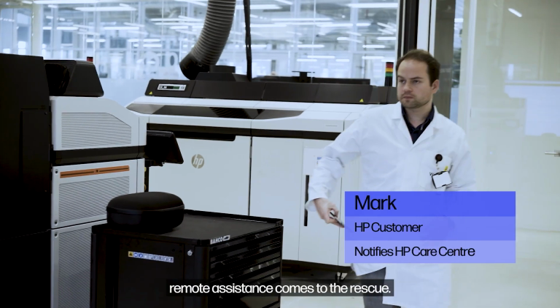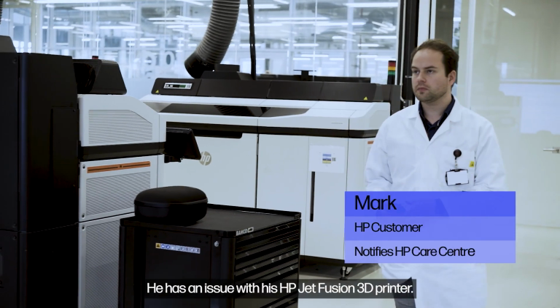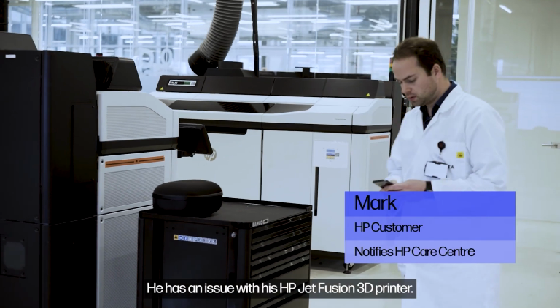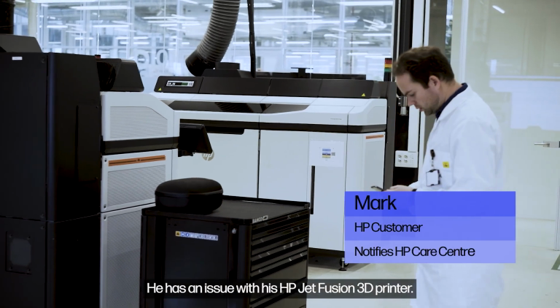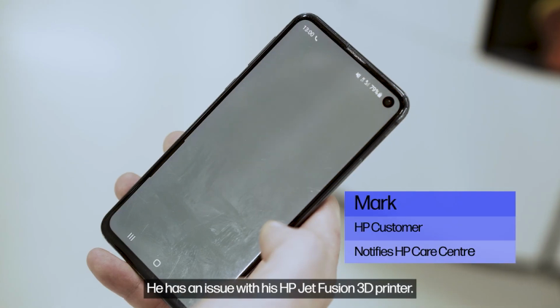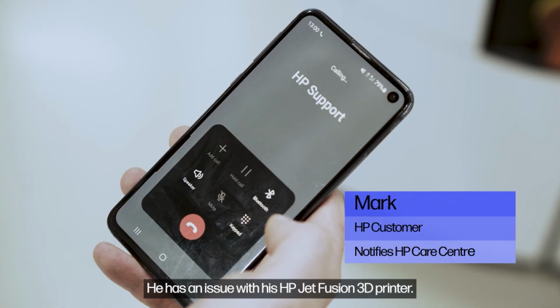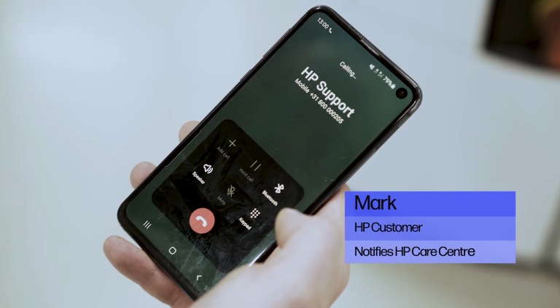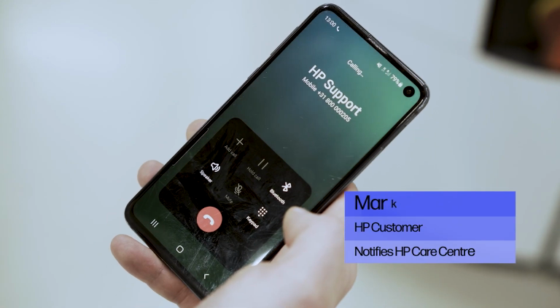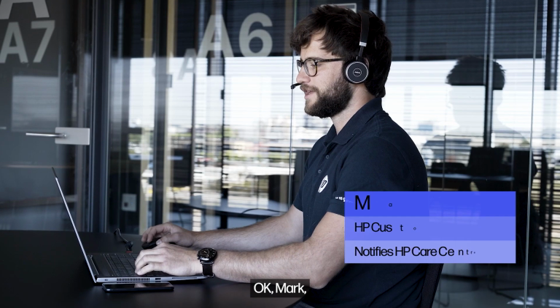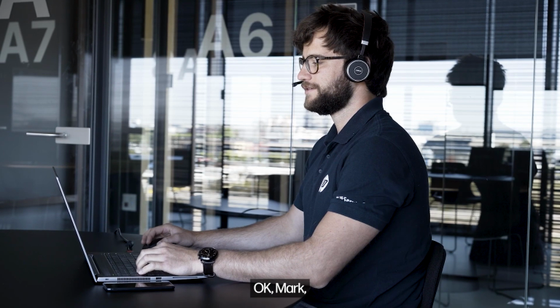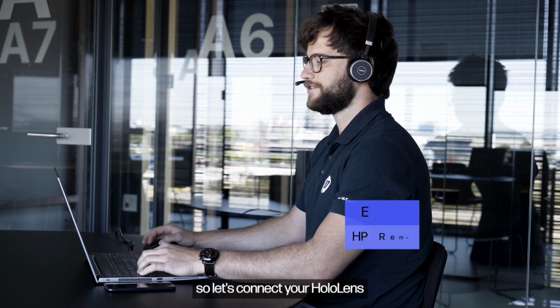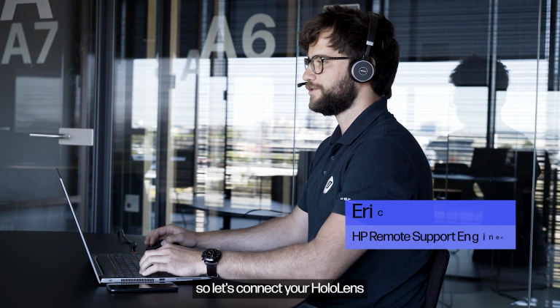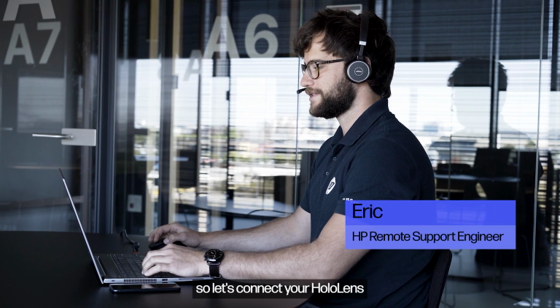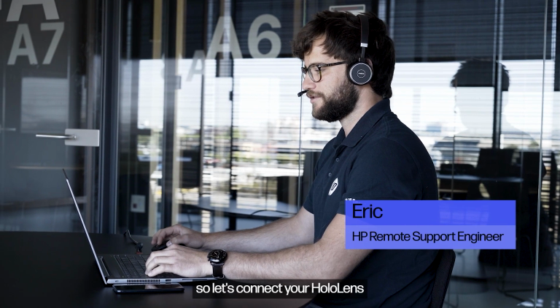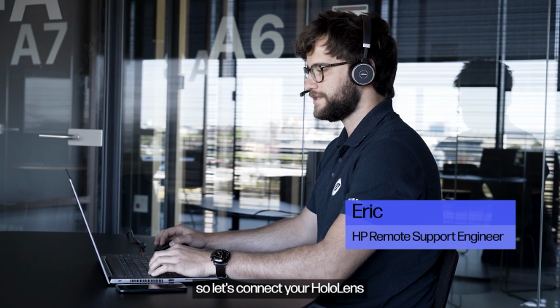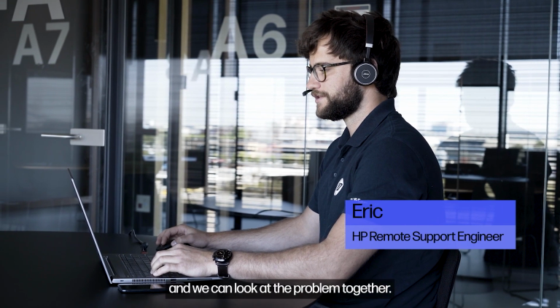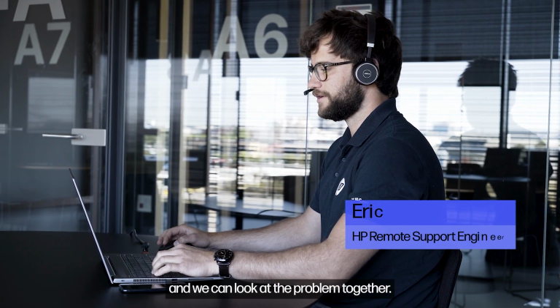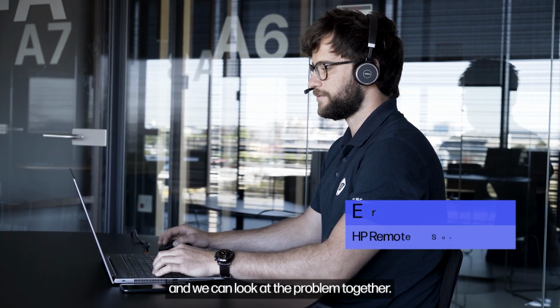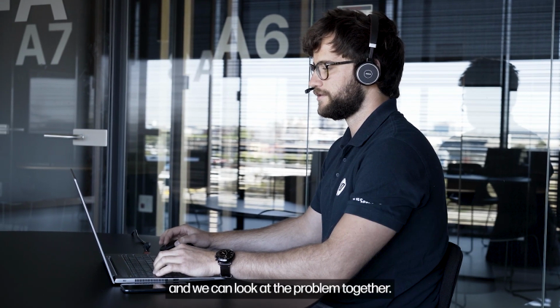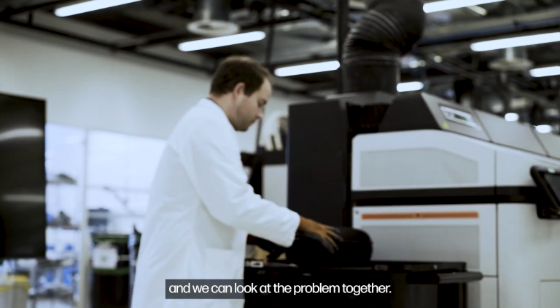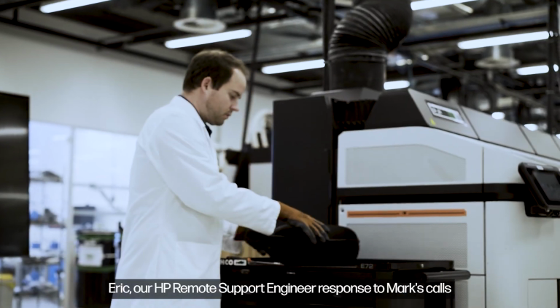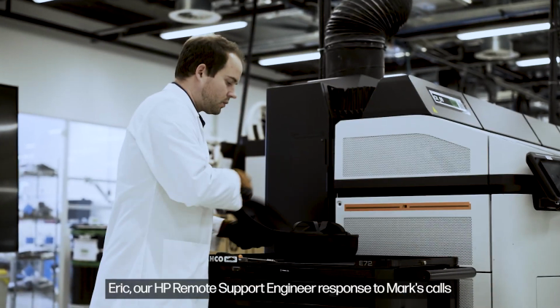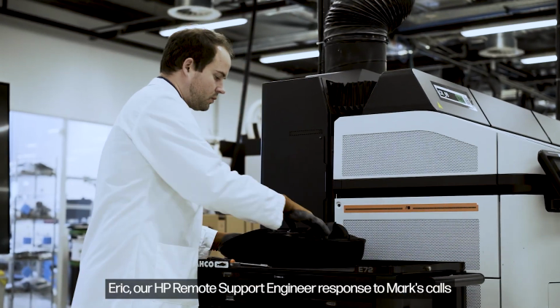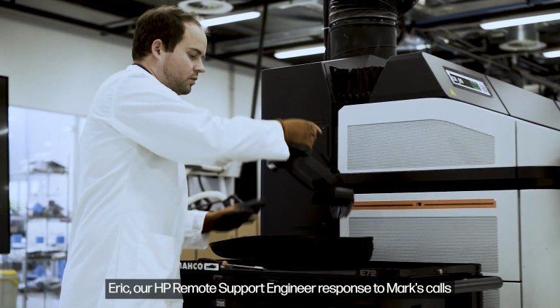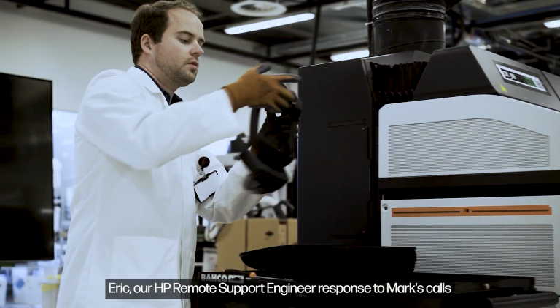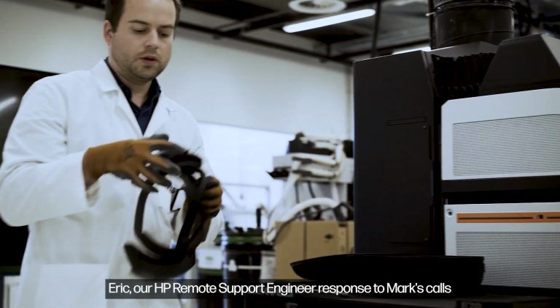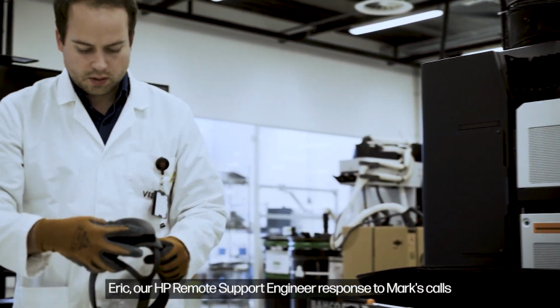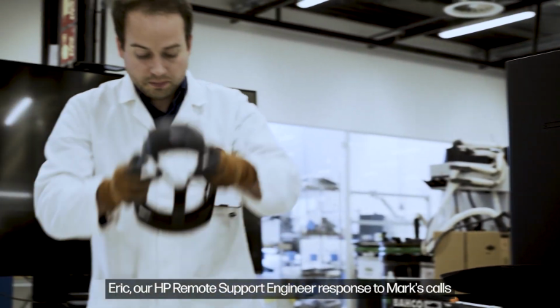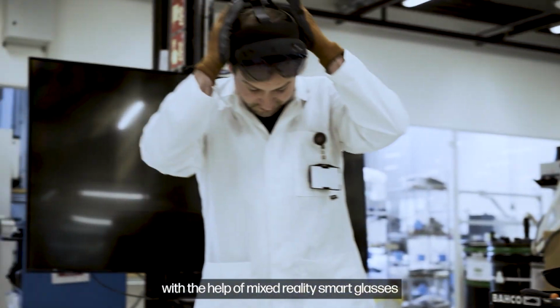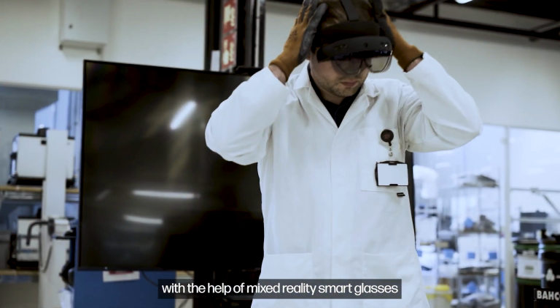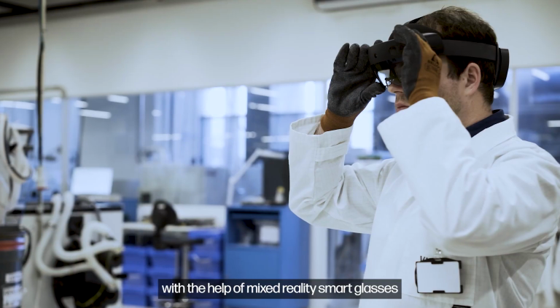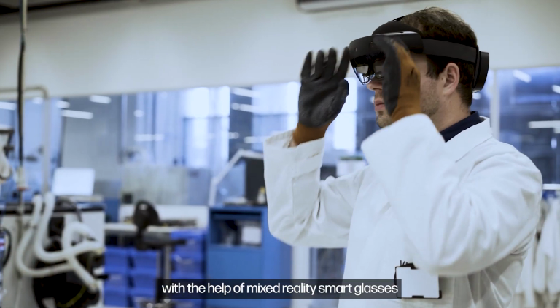Mark has an issue with his HP Jet Fusion 3D printer. Our HP remote support engineer Eric responds to Mark's call: "Okay Mark, let's connect your HoloLens and we can look at the problem together." Eric responds with the help of mixed reality smart glasses.